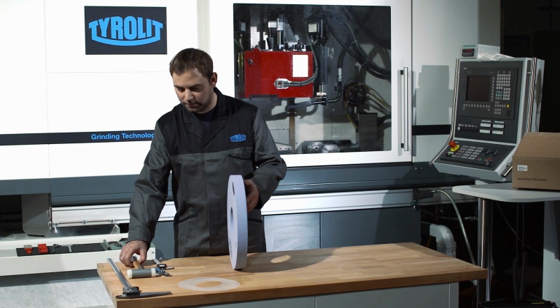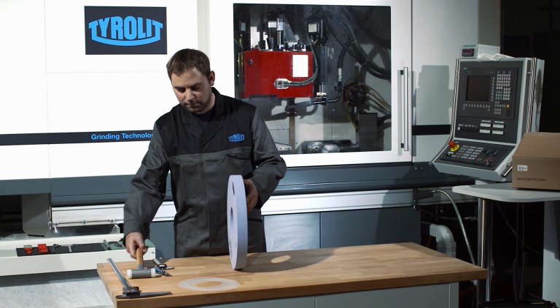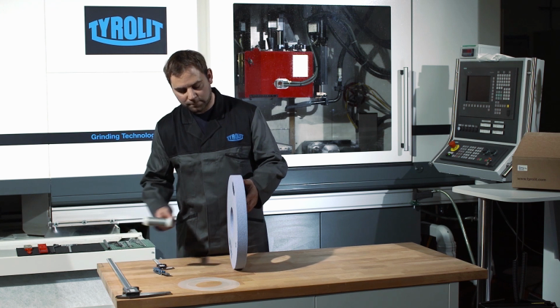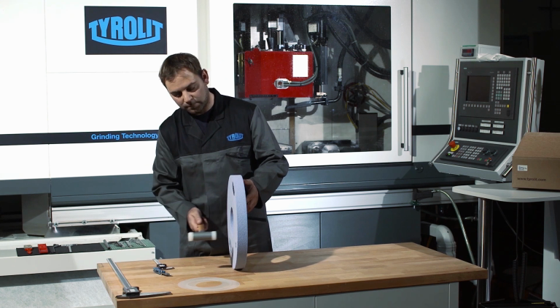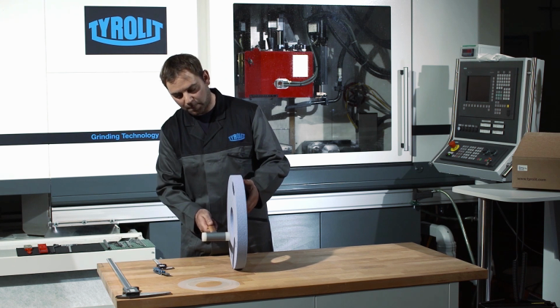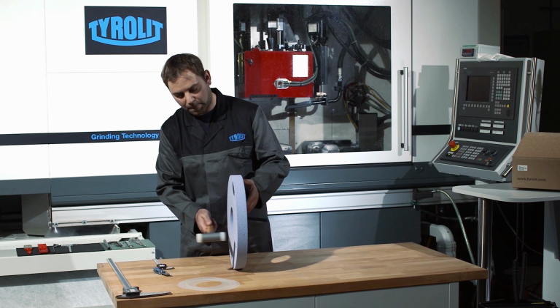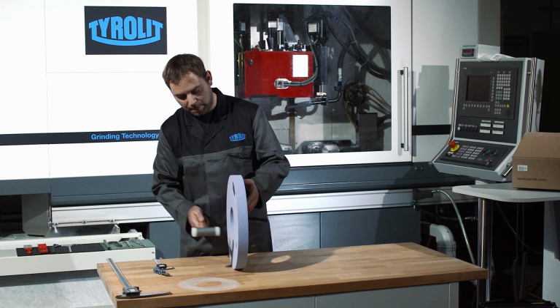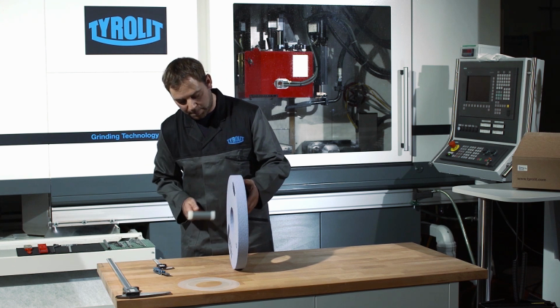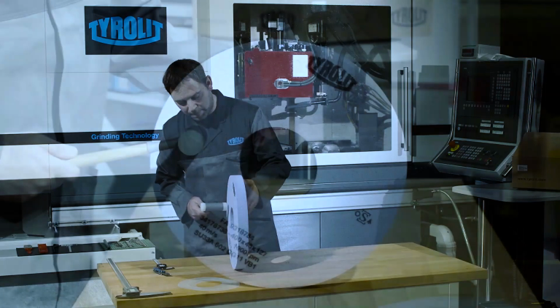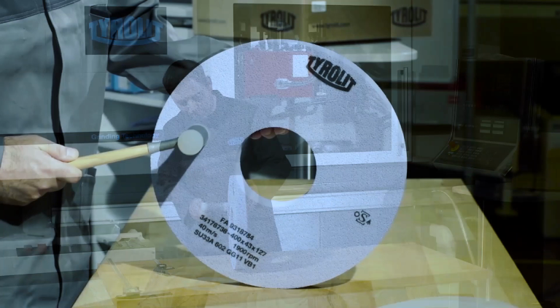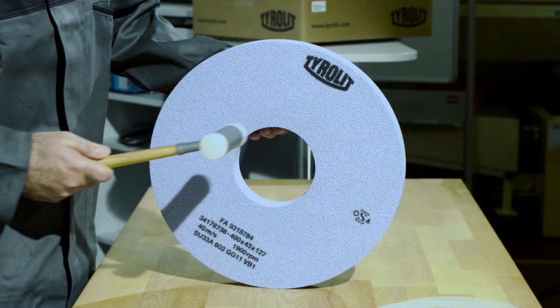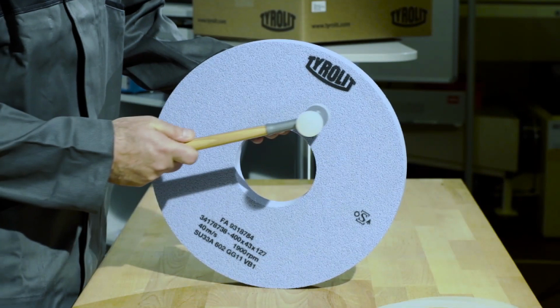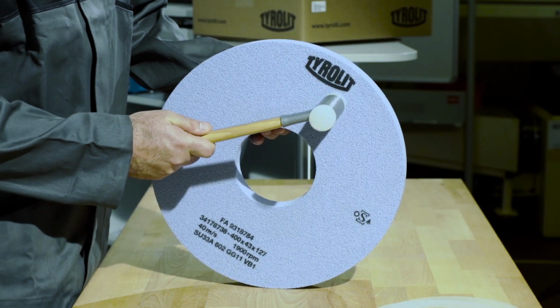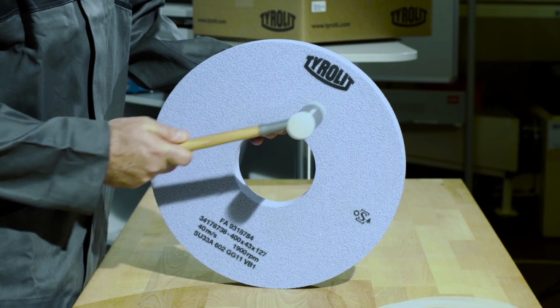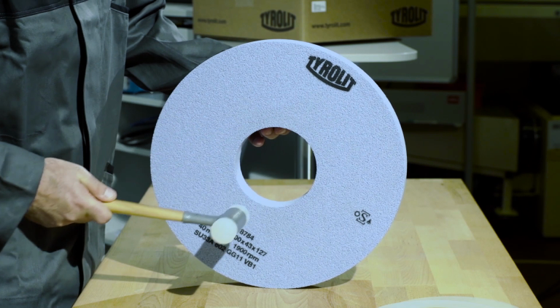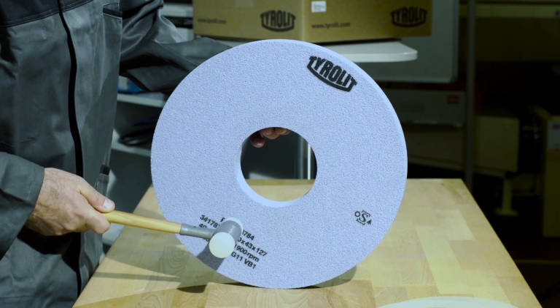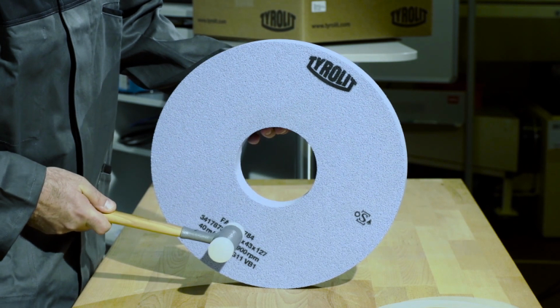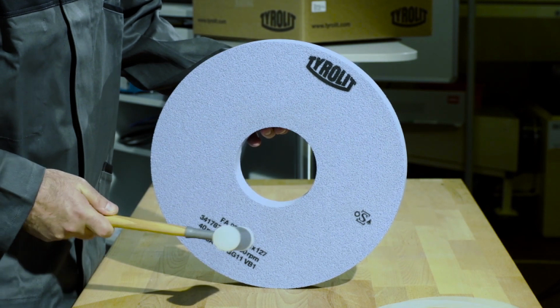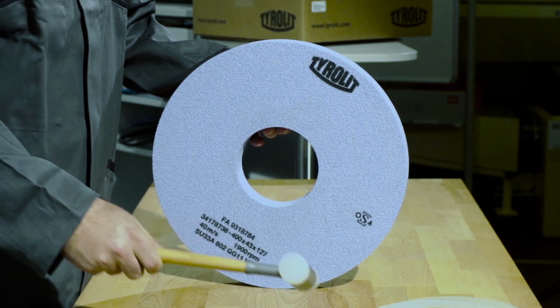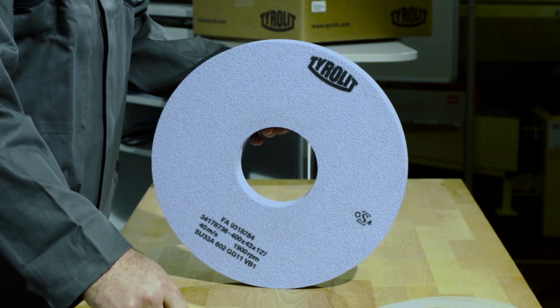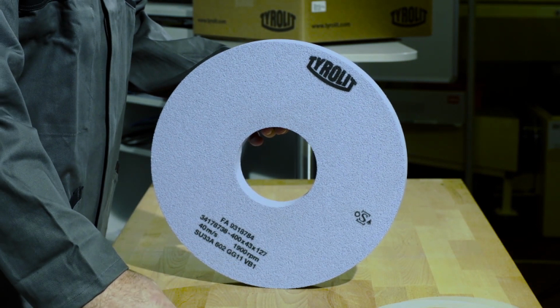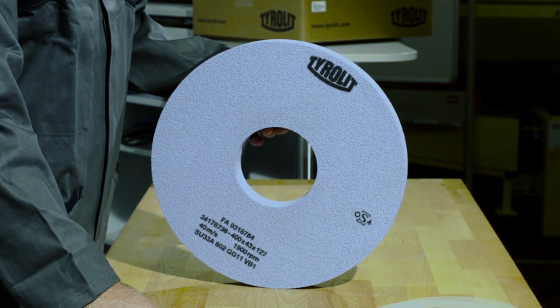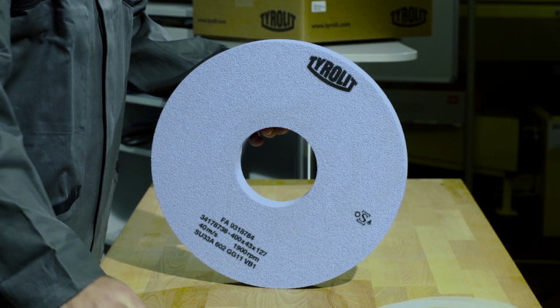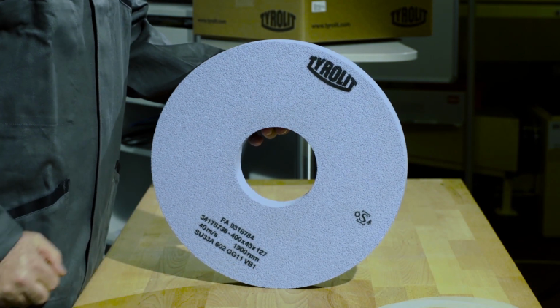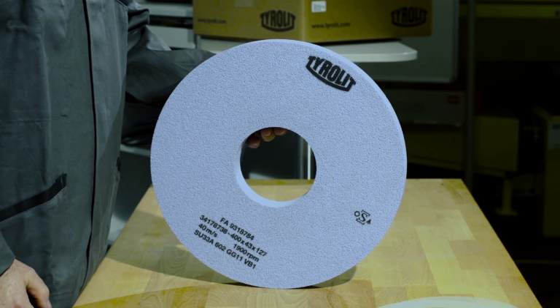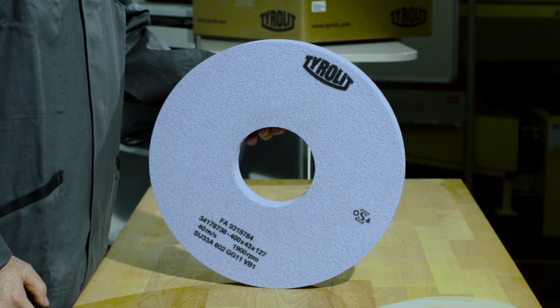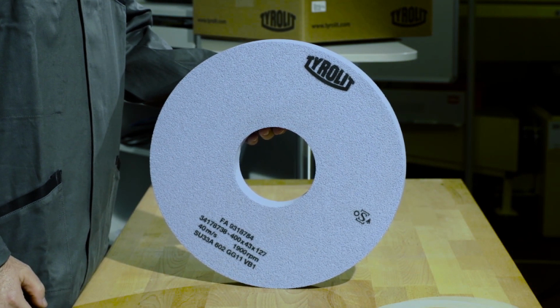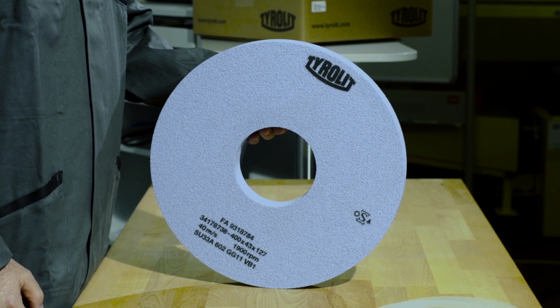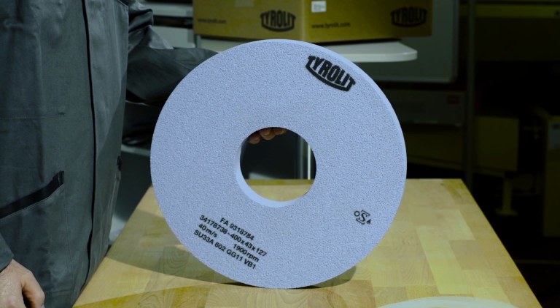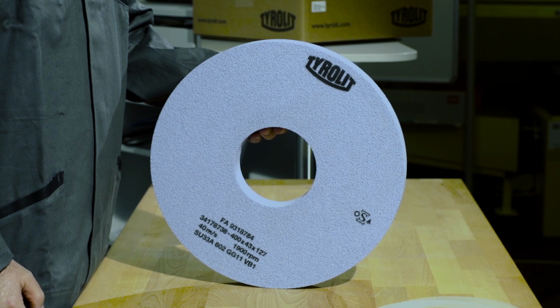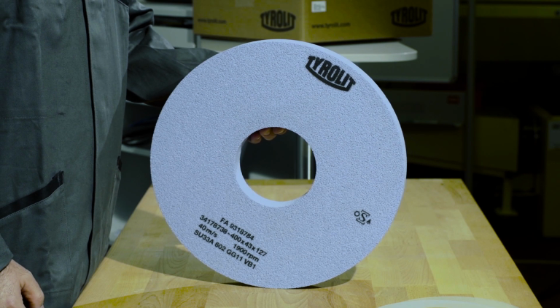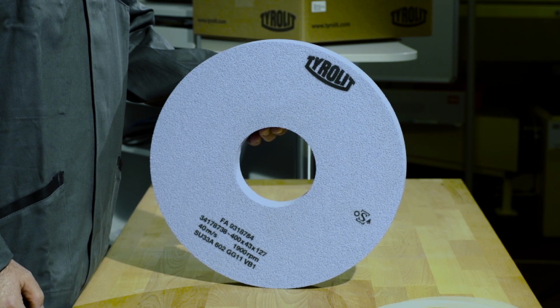A dull sound is evidence of unapparent cracks in the grinding wheel structure and therefore of a defective grinding wheel. Damaged grinding wheels must not be used under any circumstances.